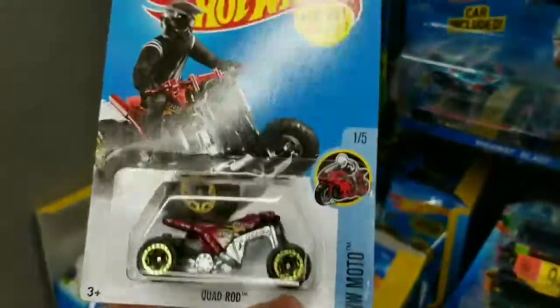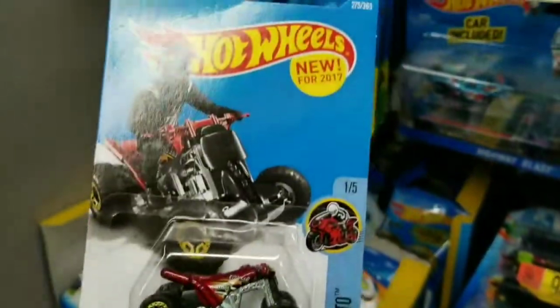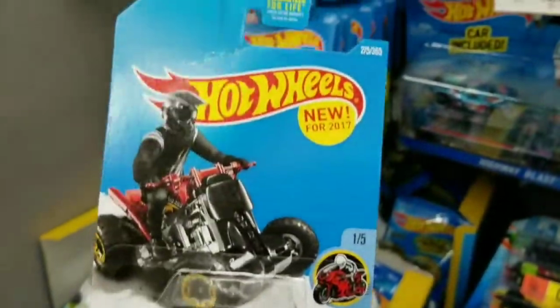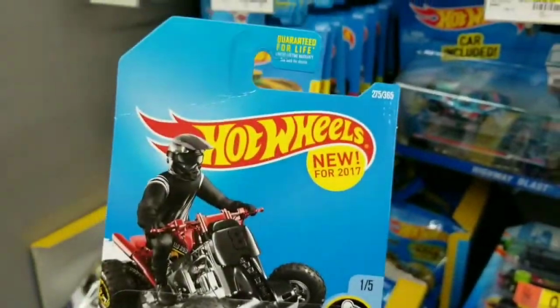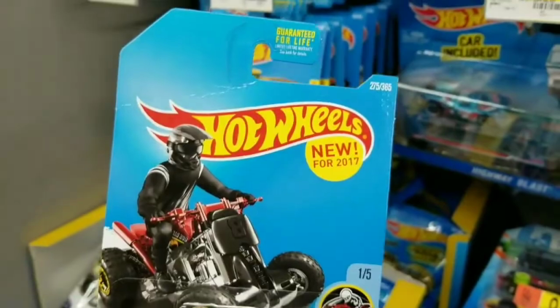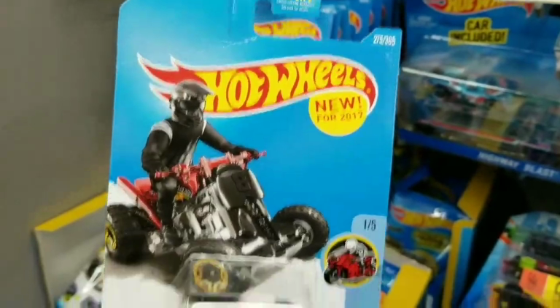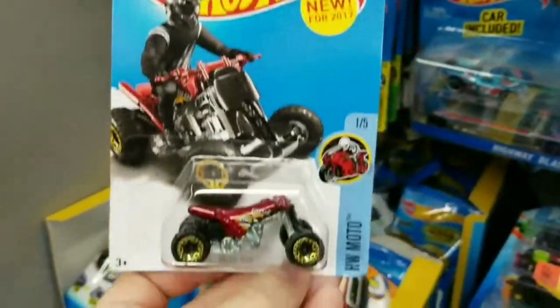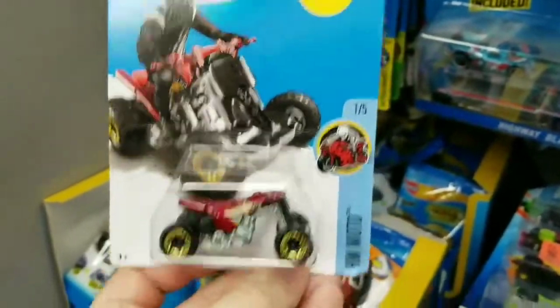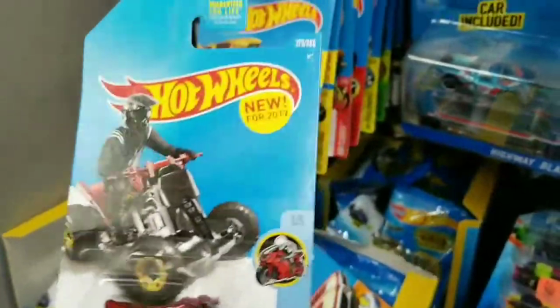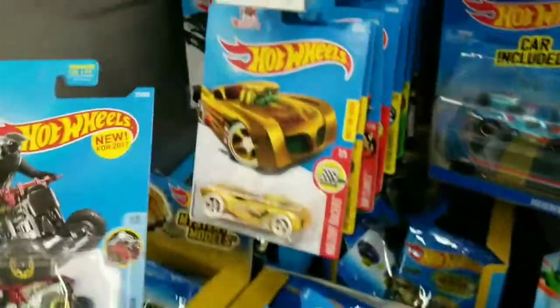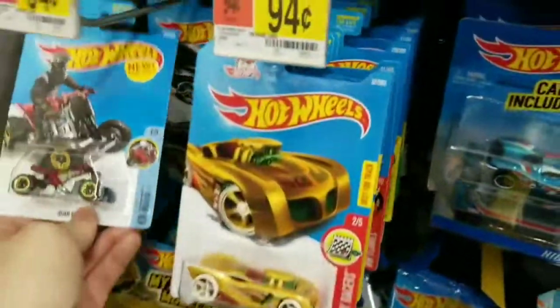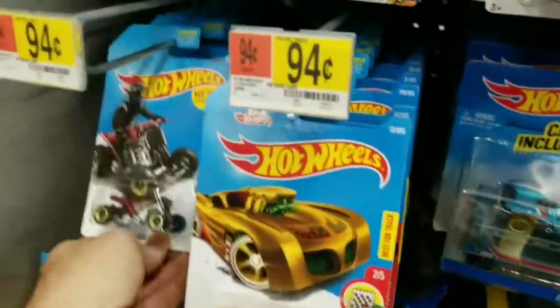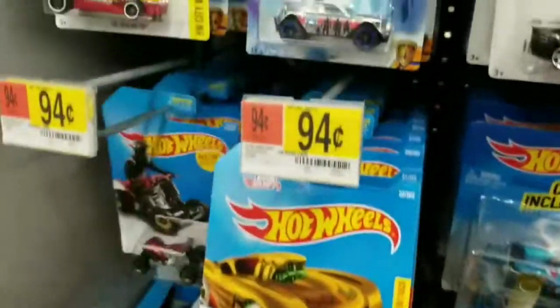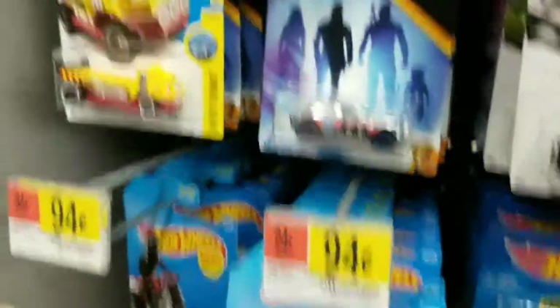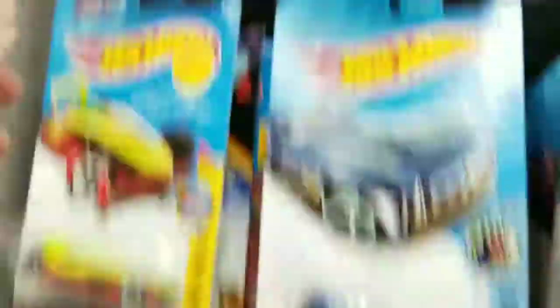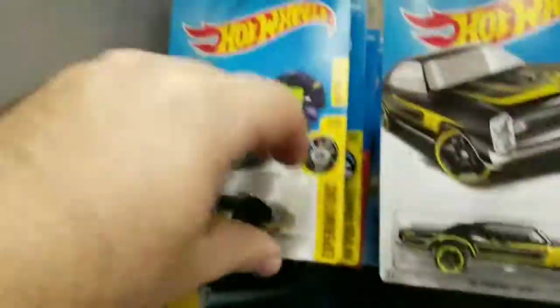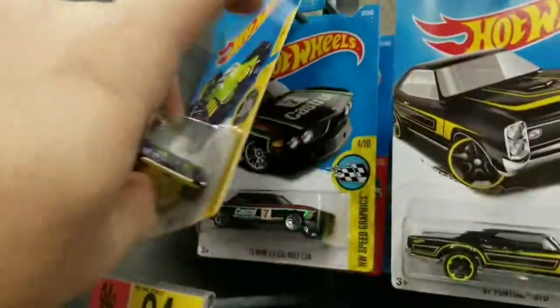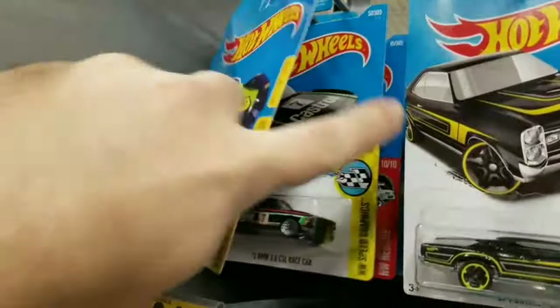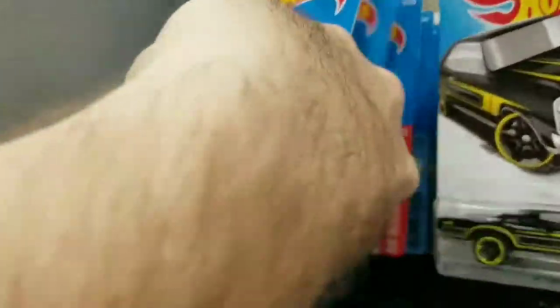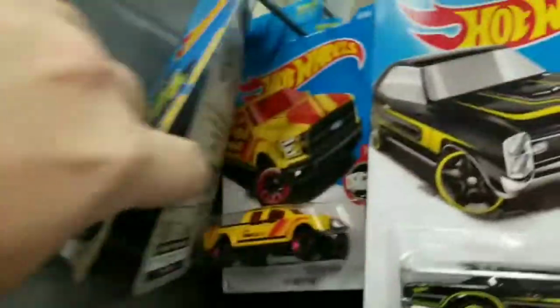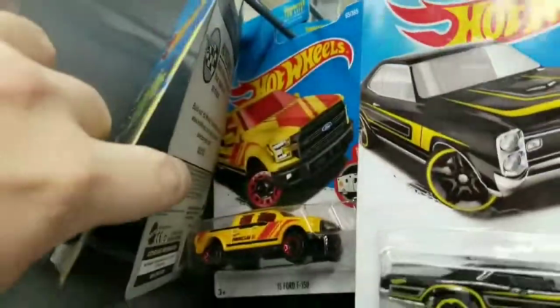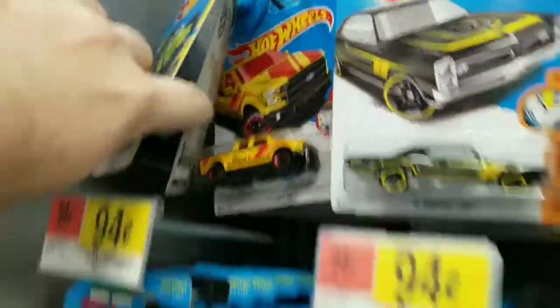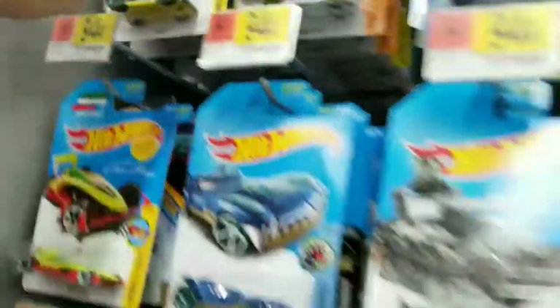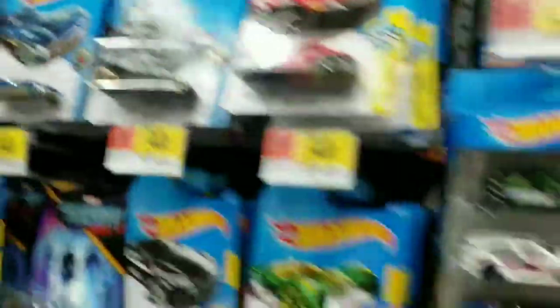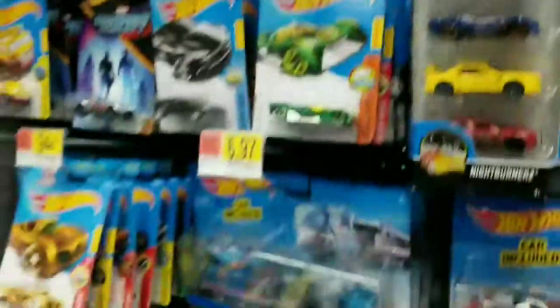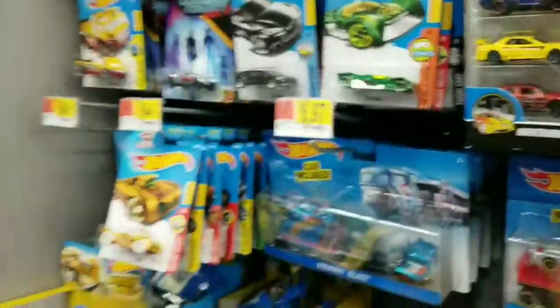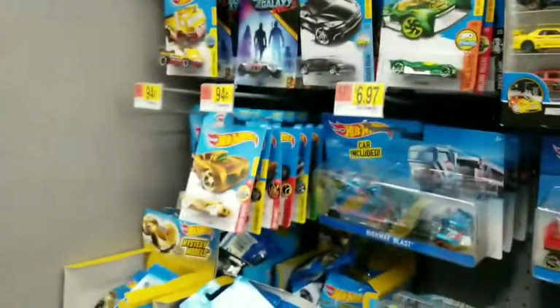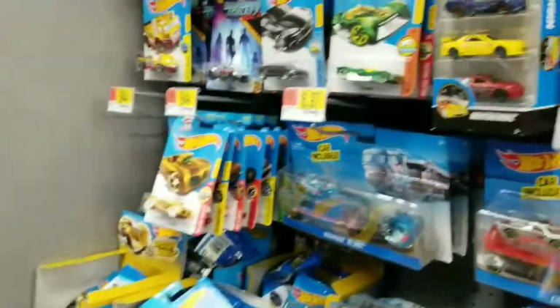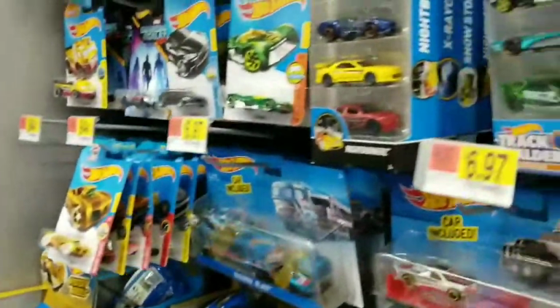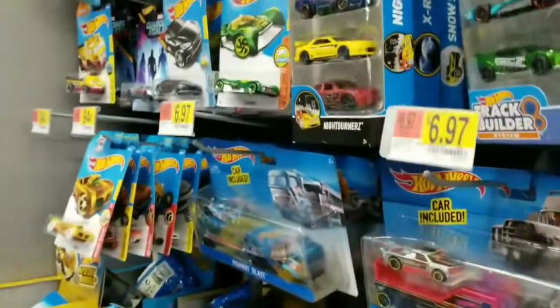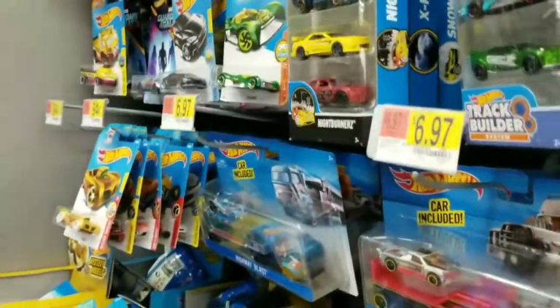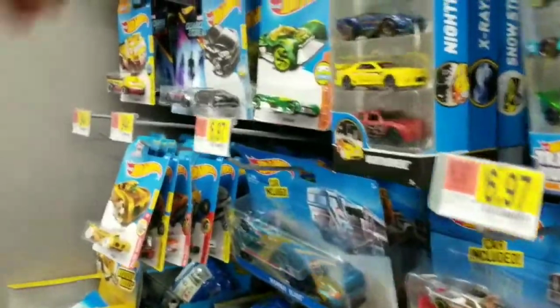Quad rod. I kind of like the little motorcycles and ATVs. They're totally not to scale, but it's still fun.